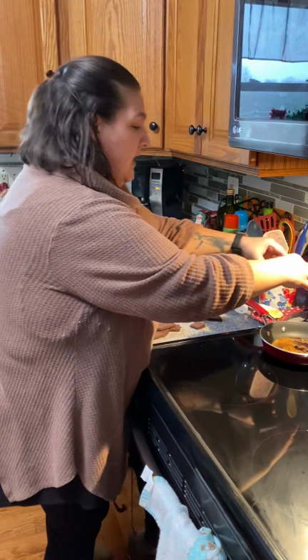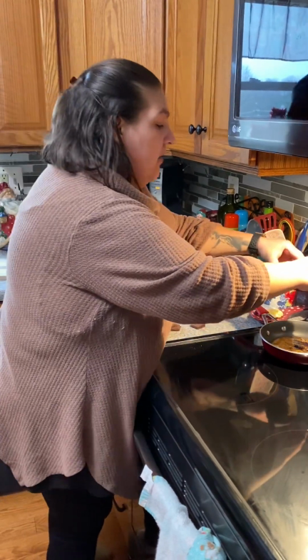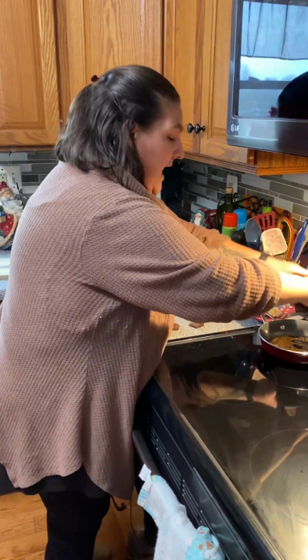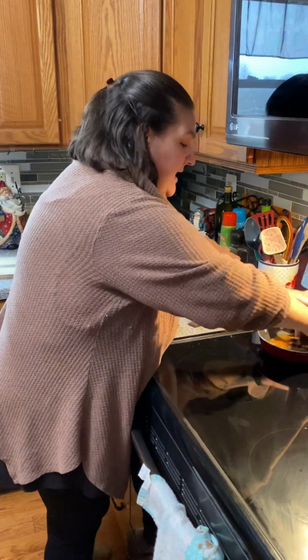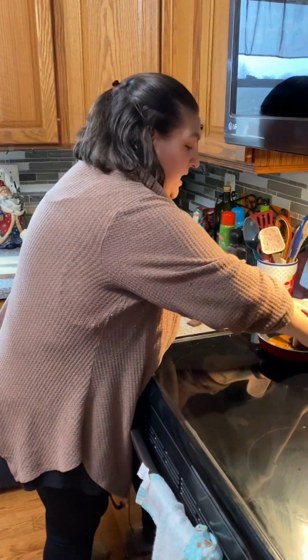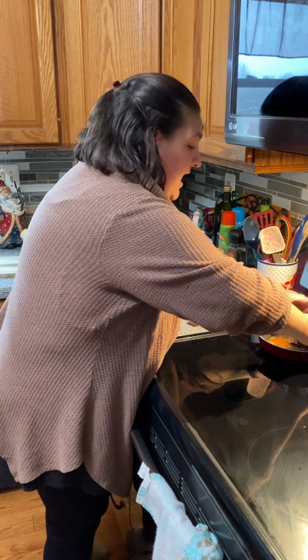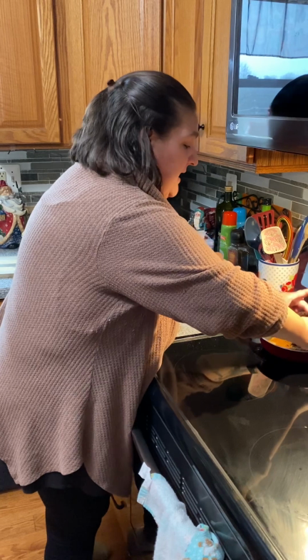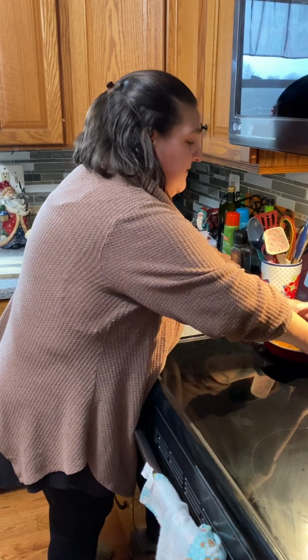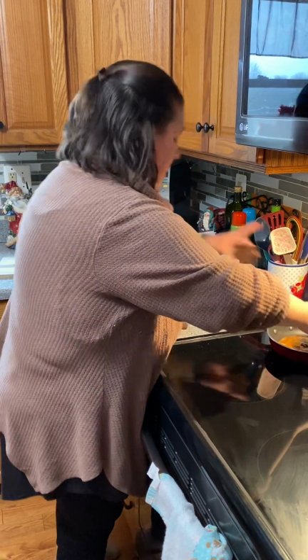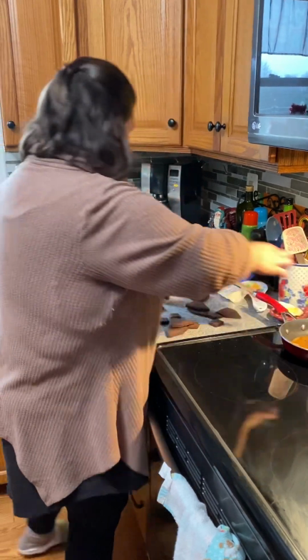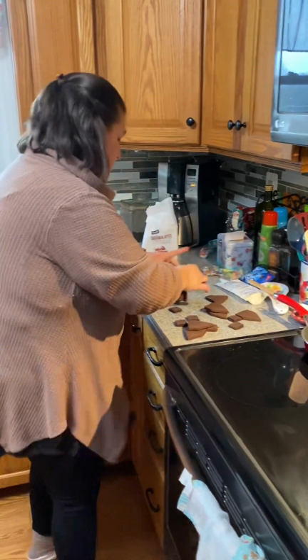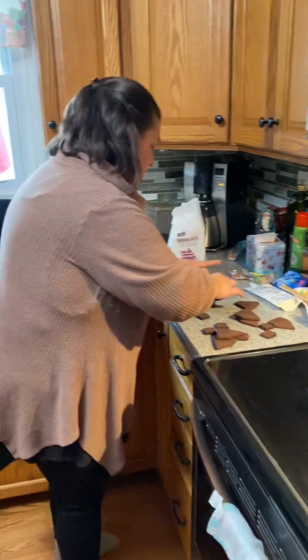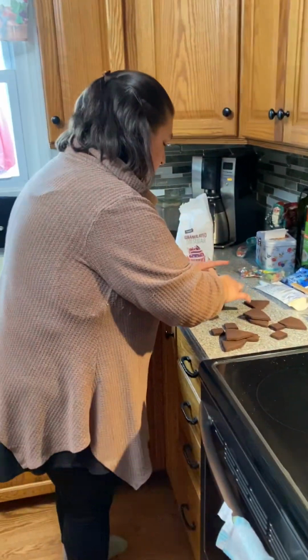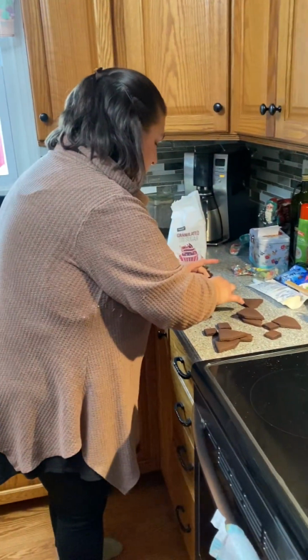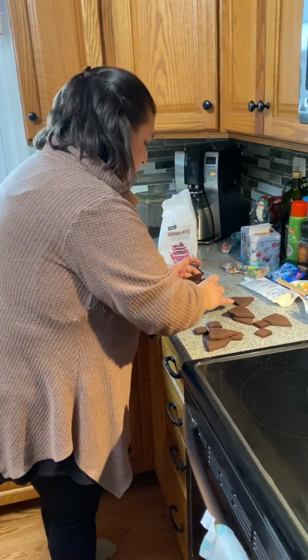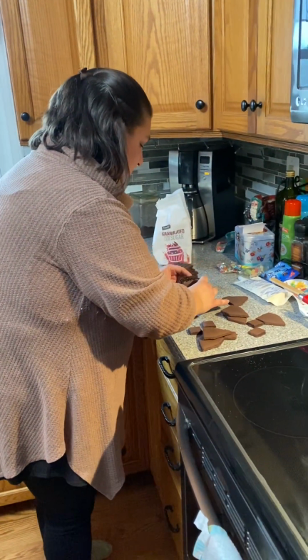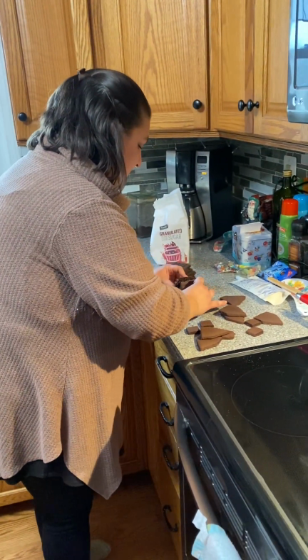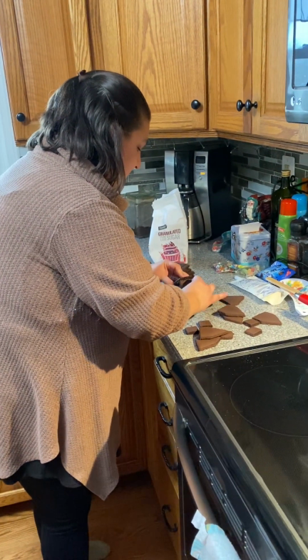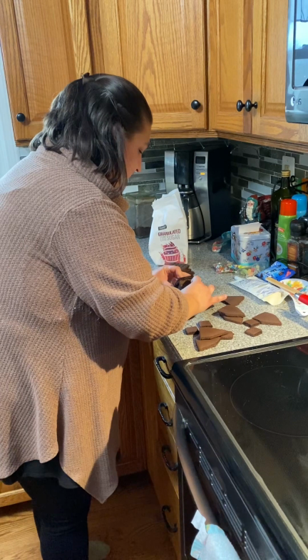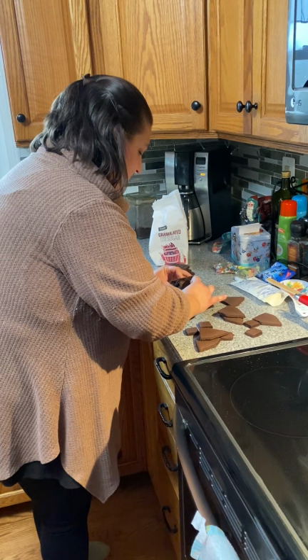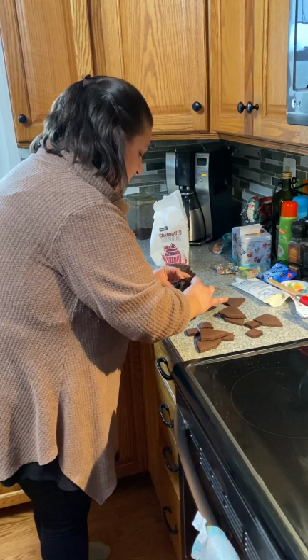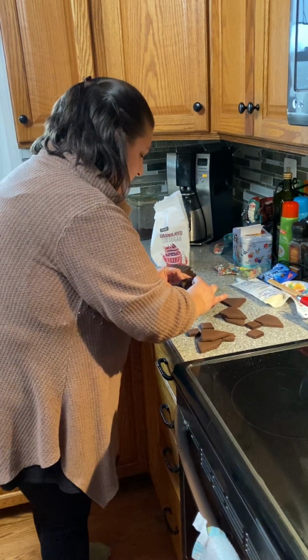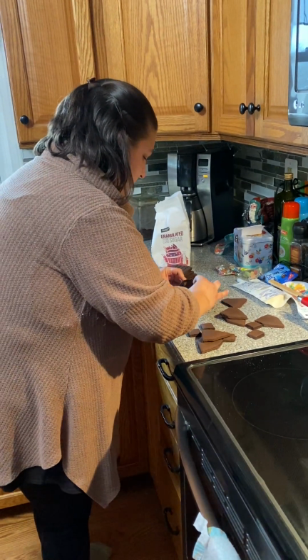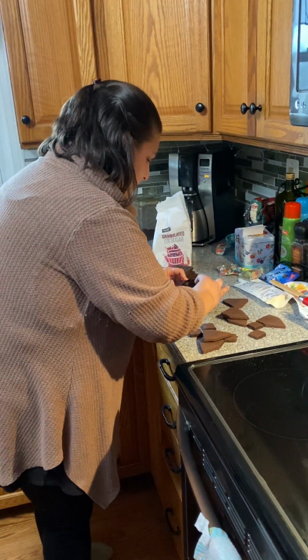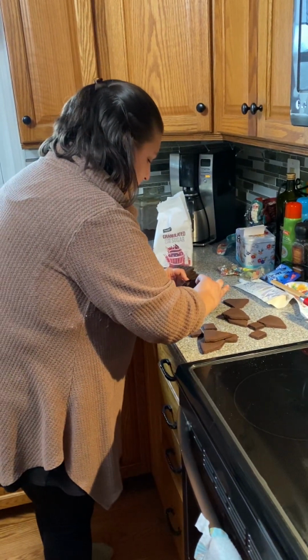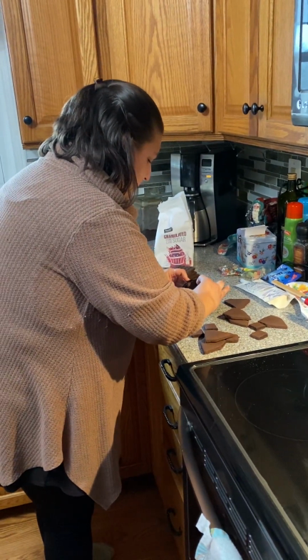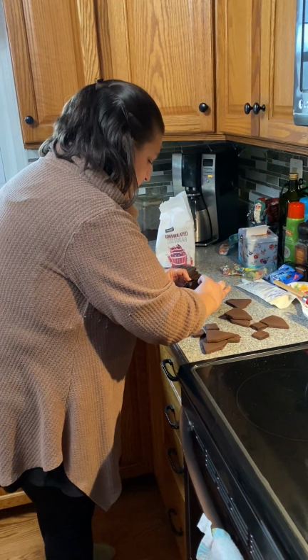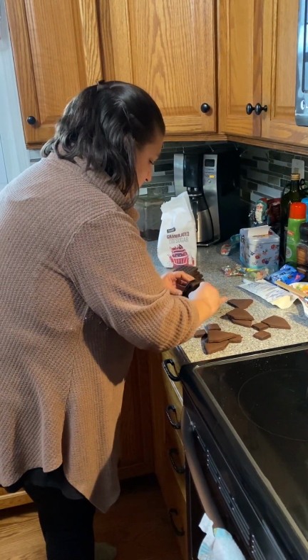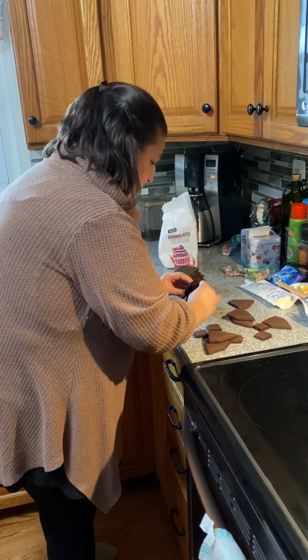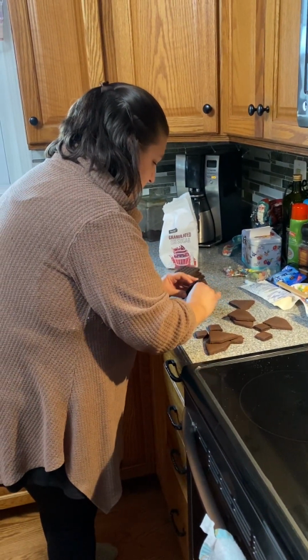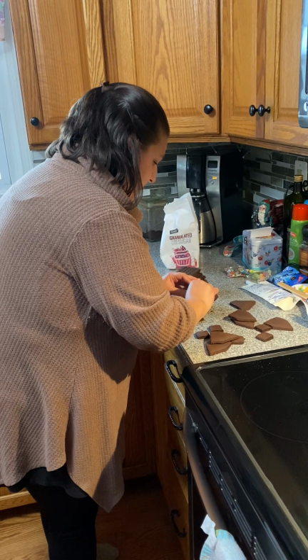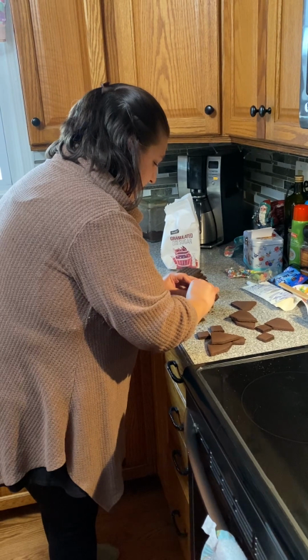For the roof — now again, it's really hot, guys, so be very careful. Try to dip it and keep it together. There we go.